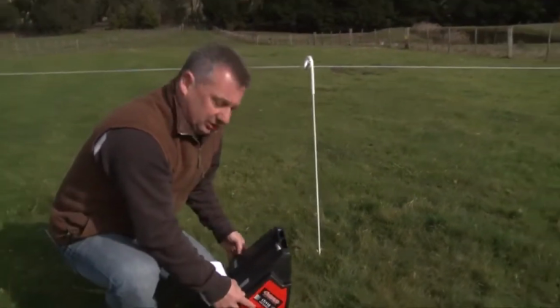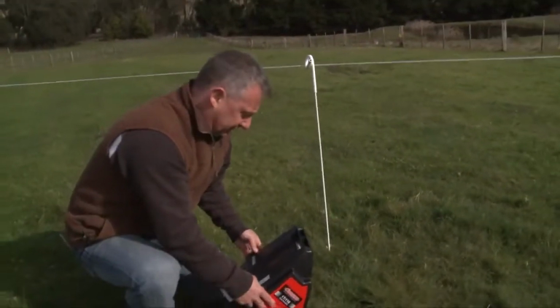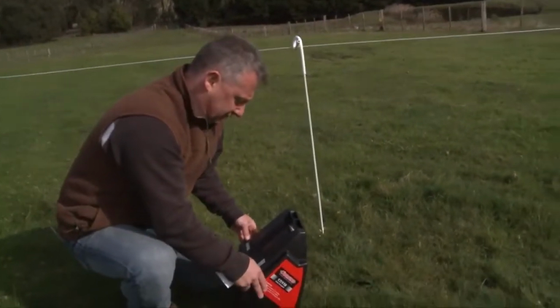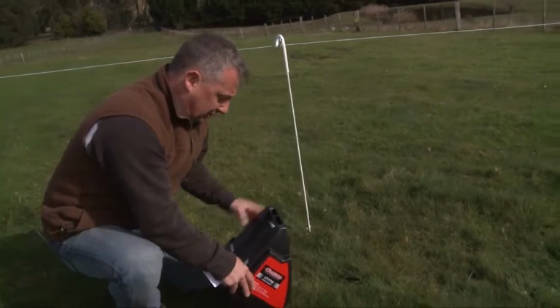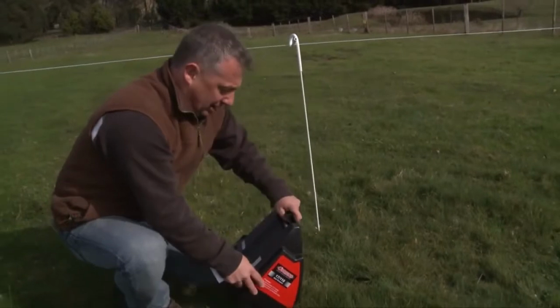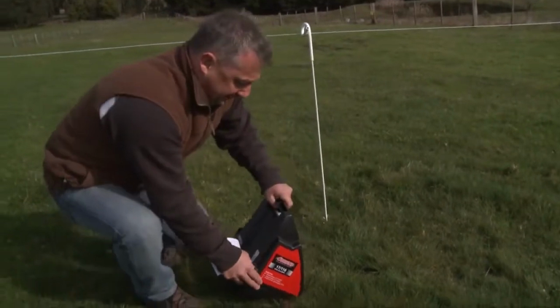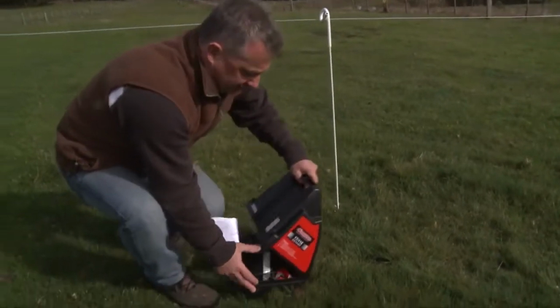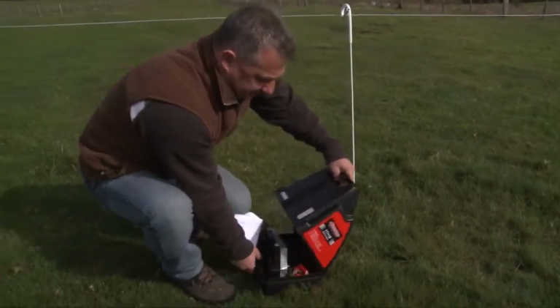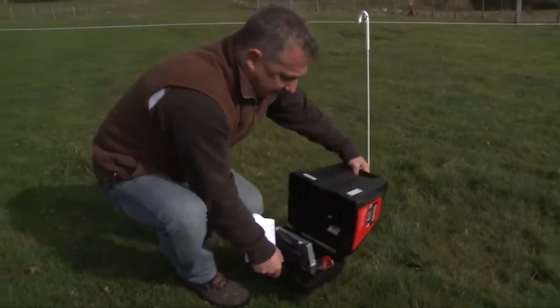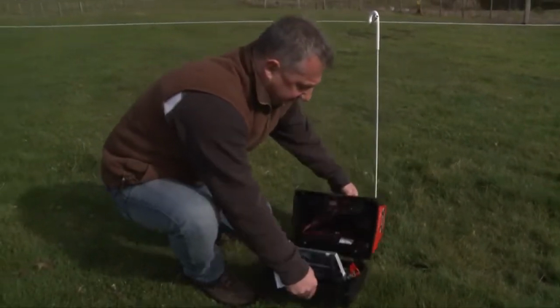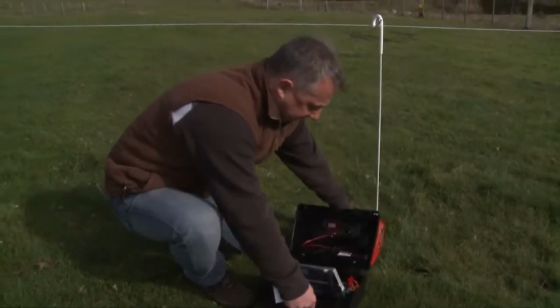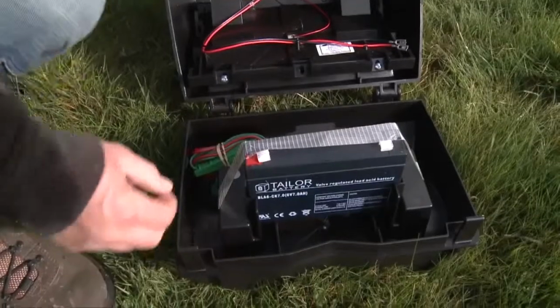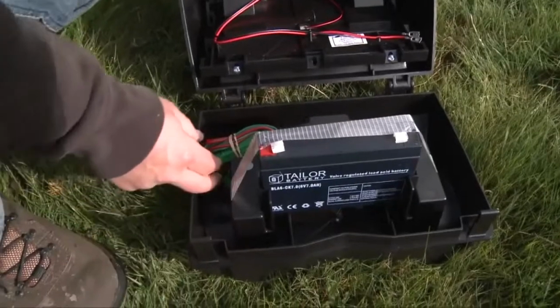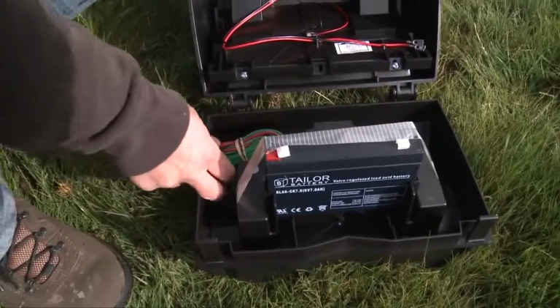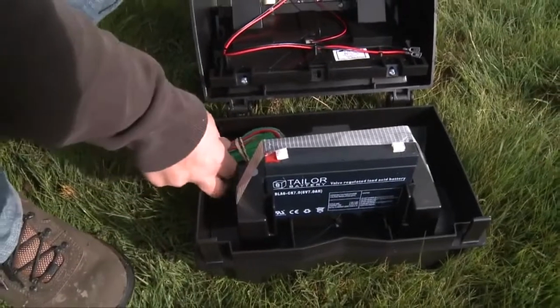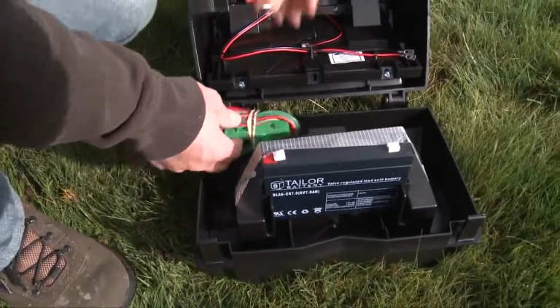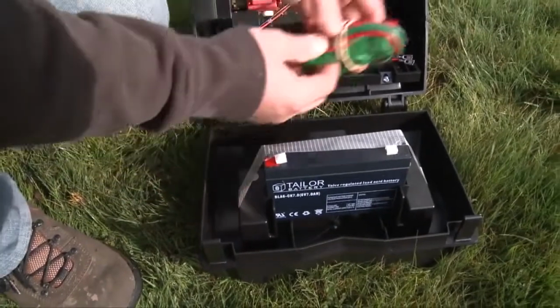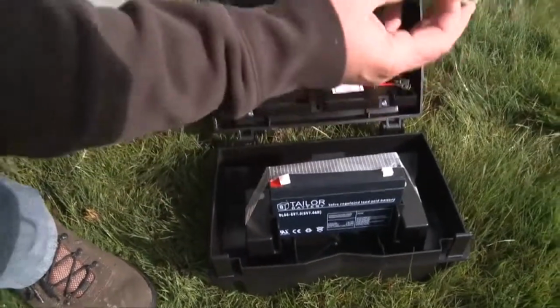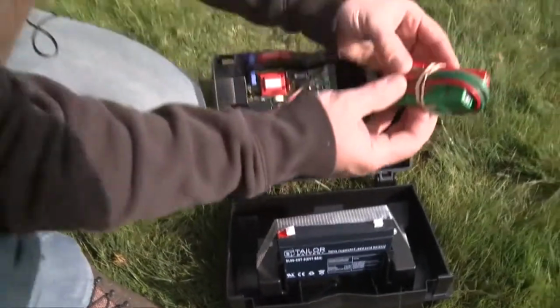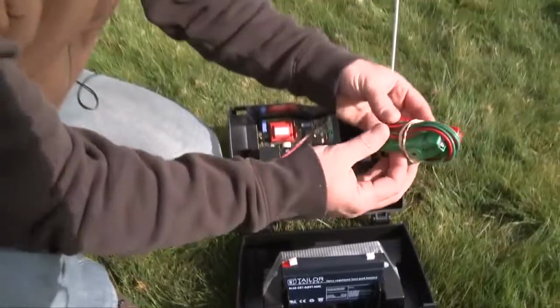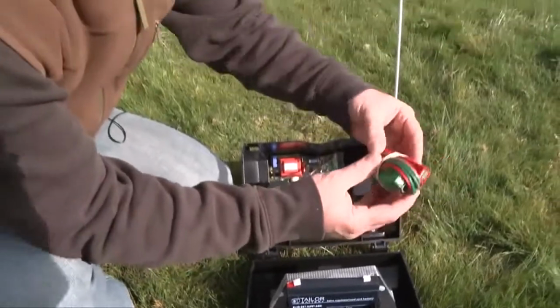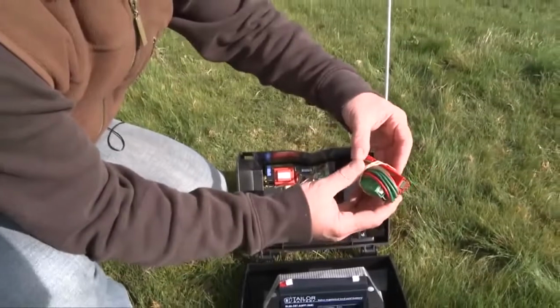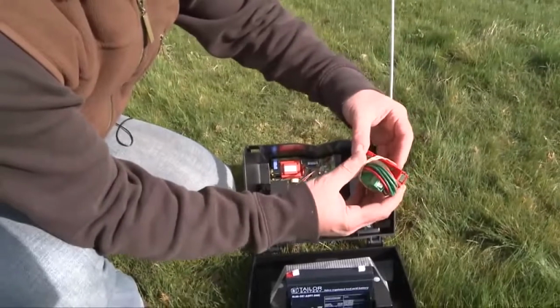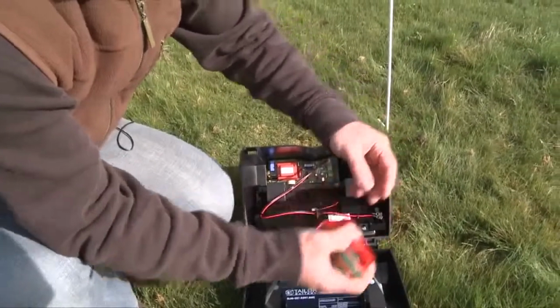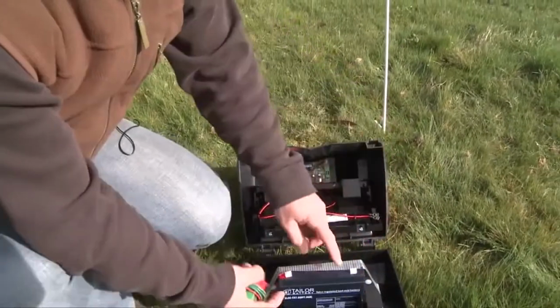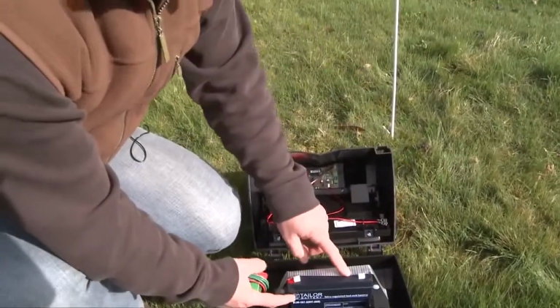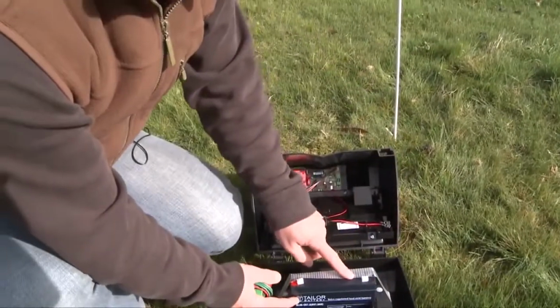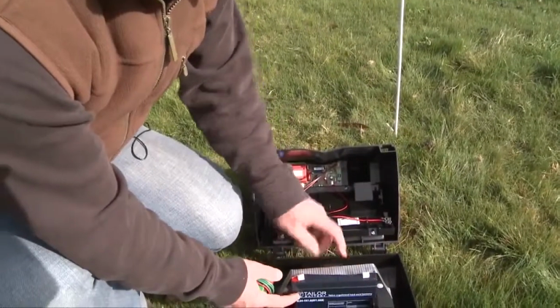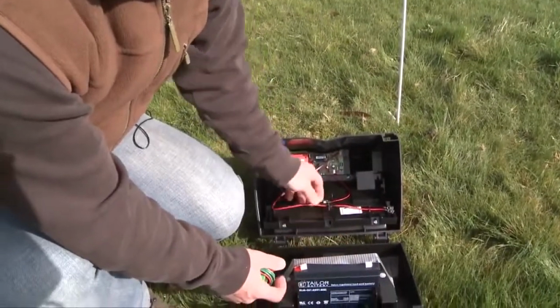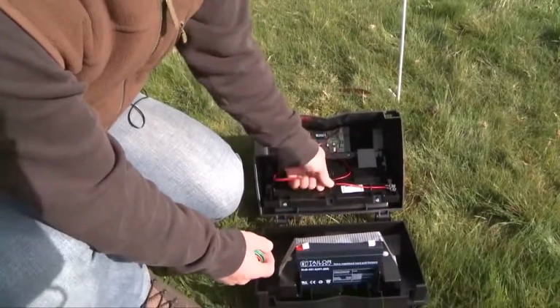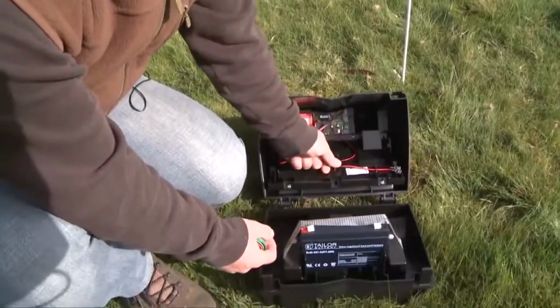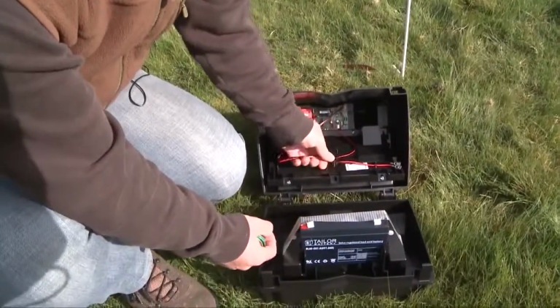You'll need to open the energizer up to start with. In the unit you'll get a battery, an earth lead, your battery and your leads to connect.